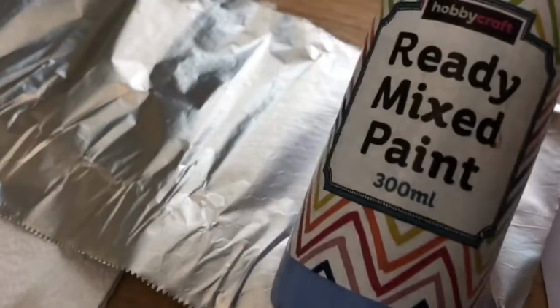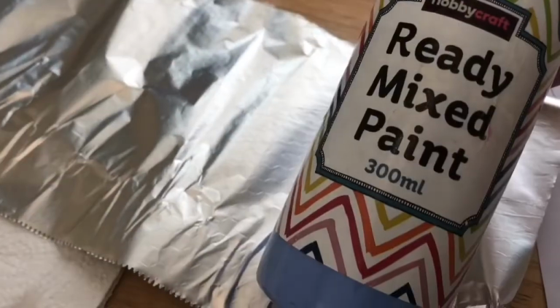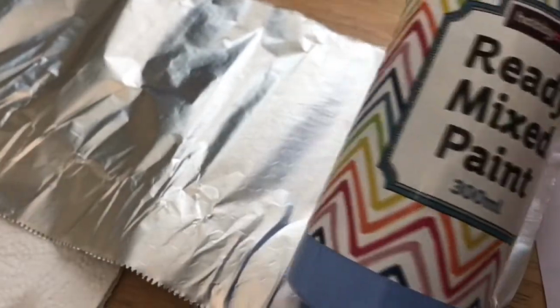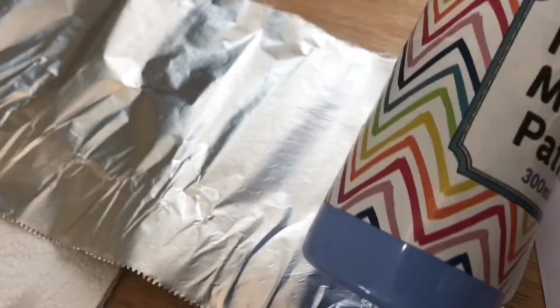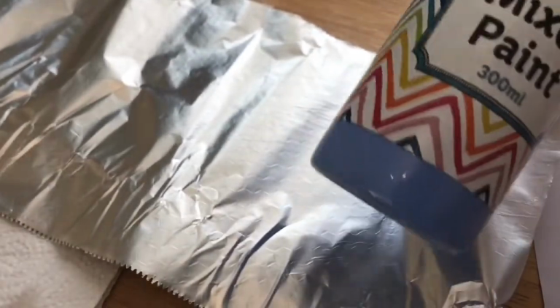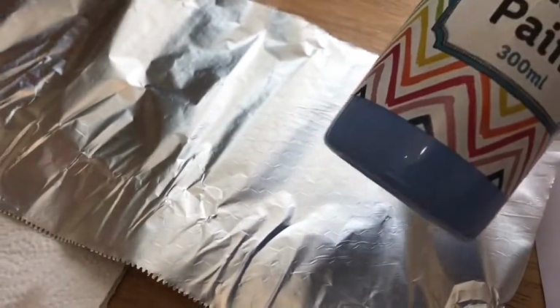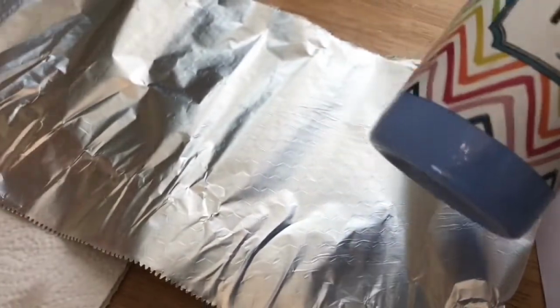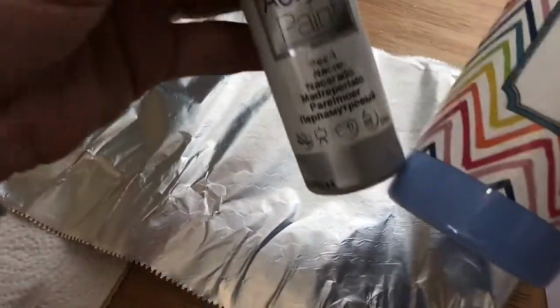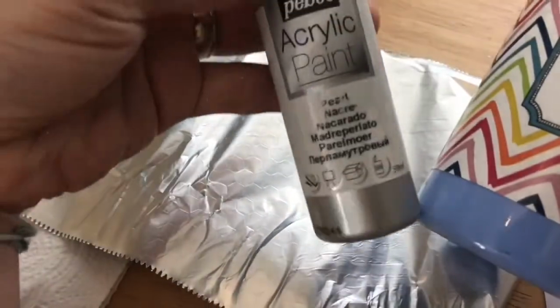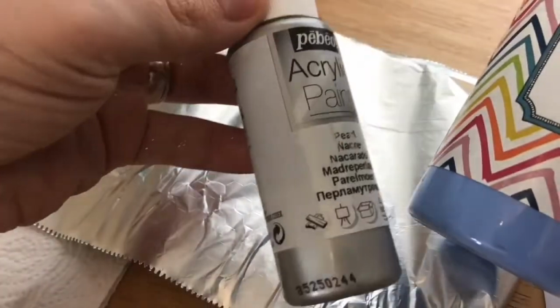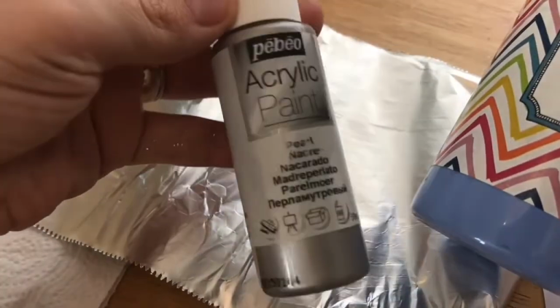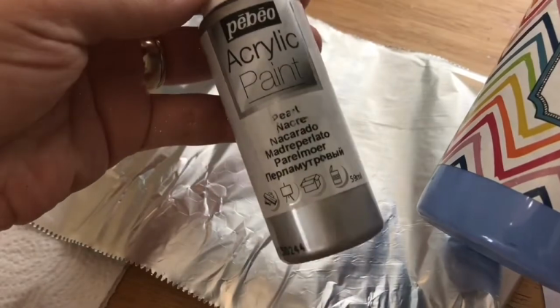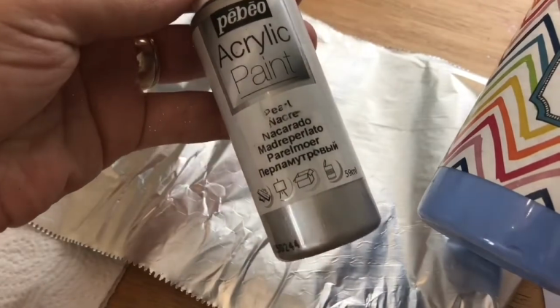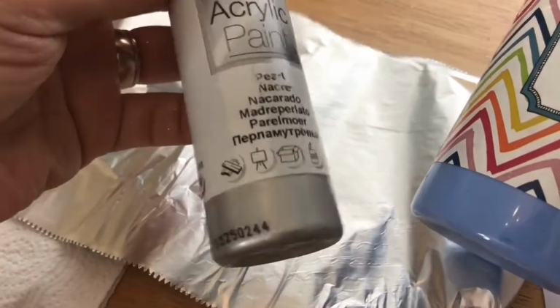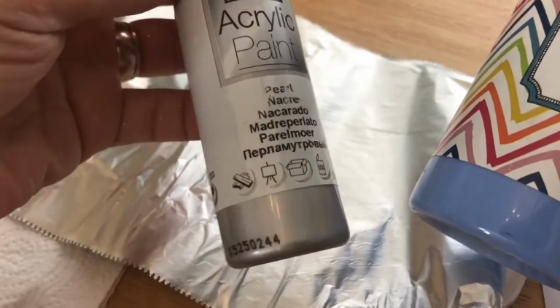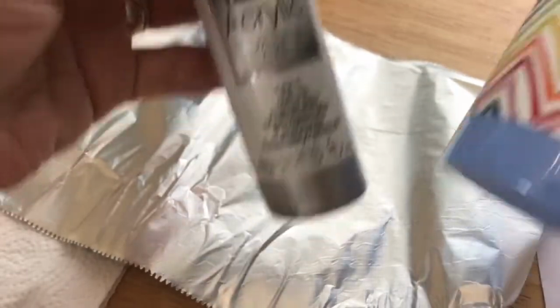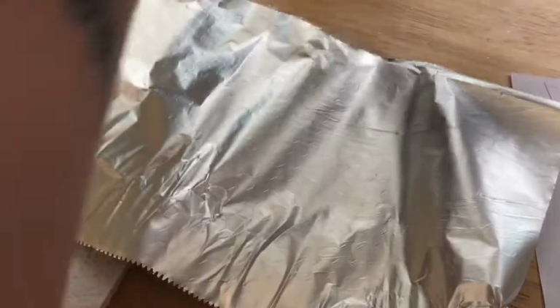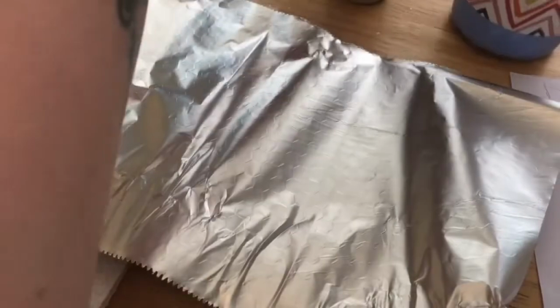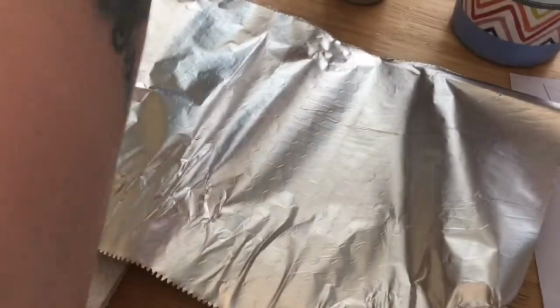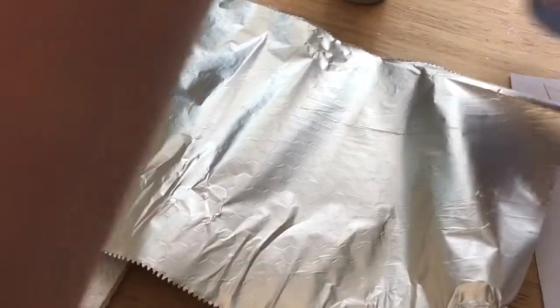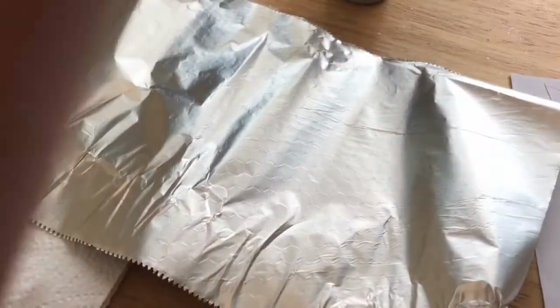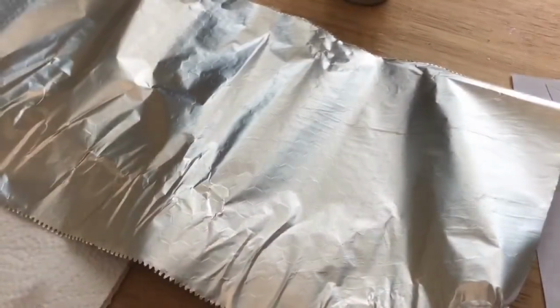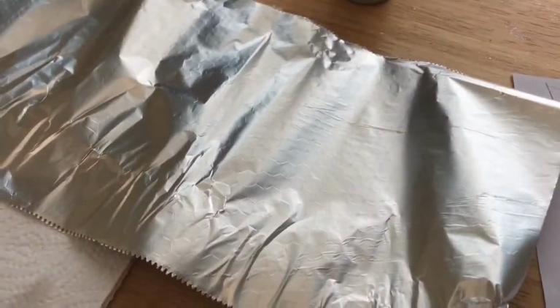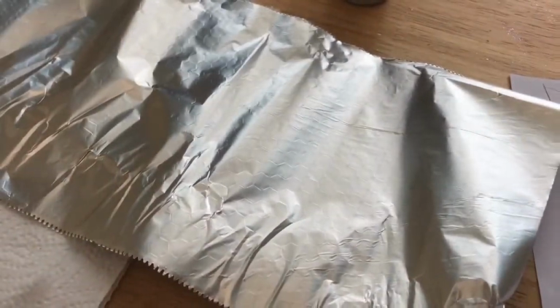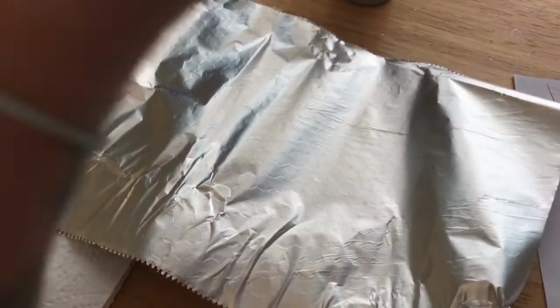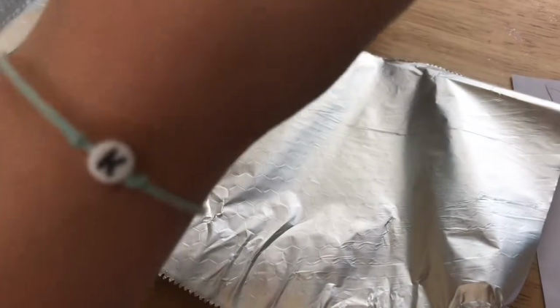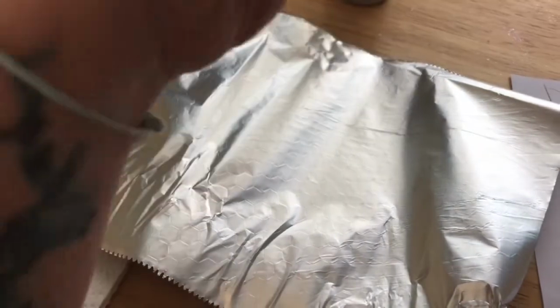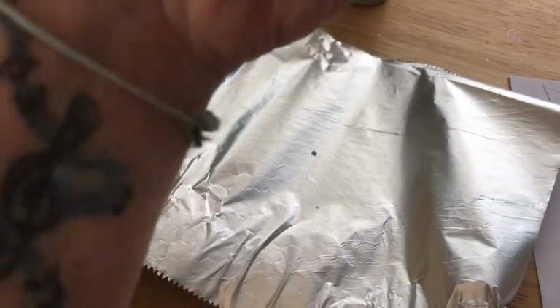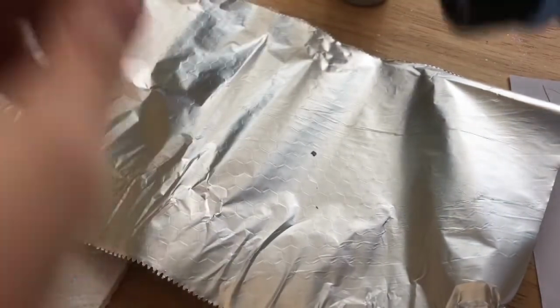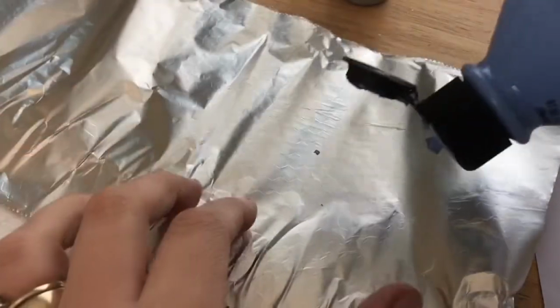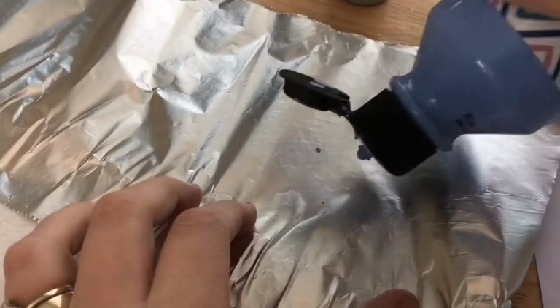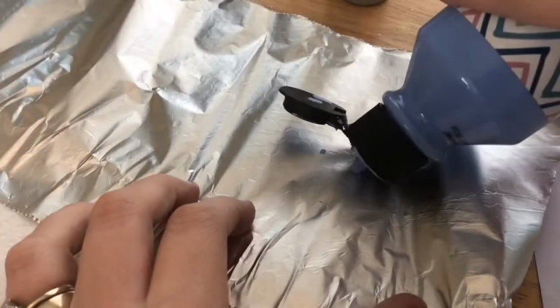Next I painted the wings. For this I used the blue paint and added in a little bit of silver as well, because I found that the coverage with the silver was much better and it also gave it a bit of a shimmery finish, which I really liked.